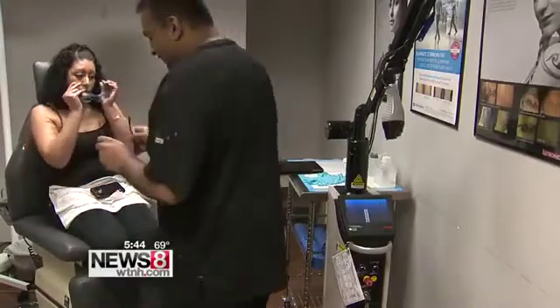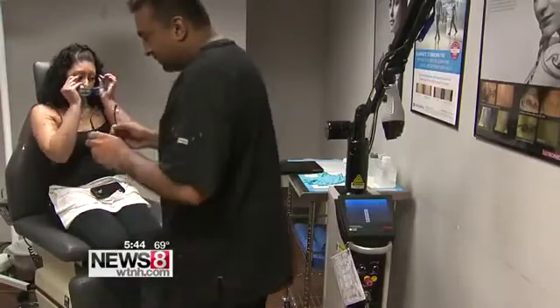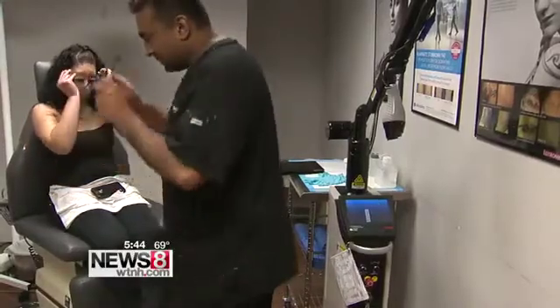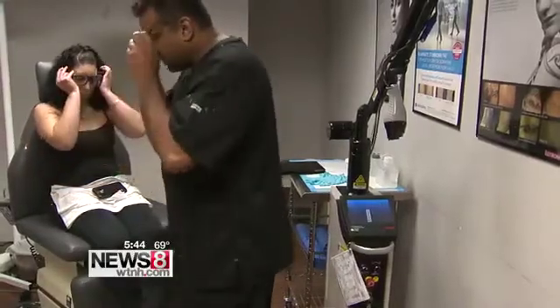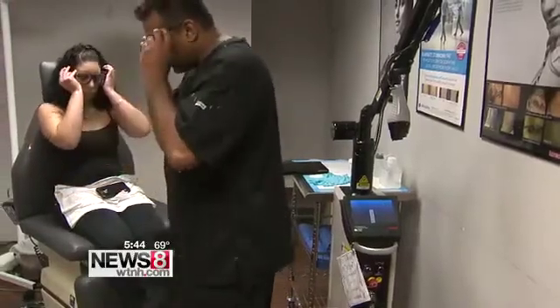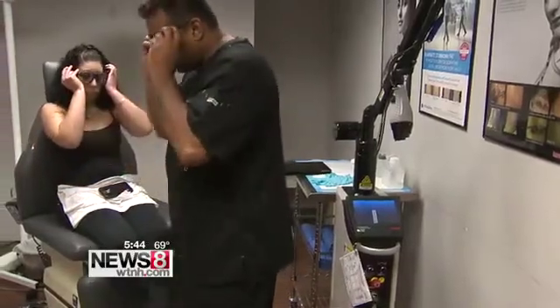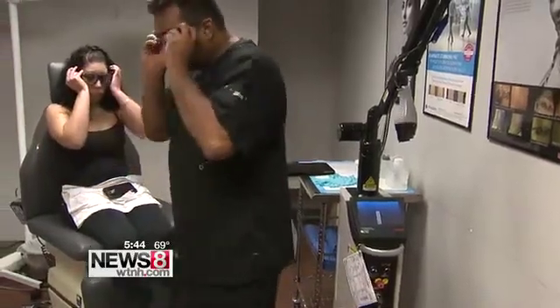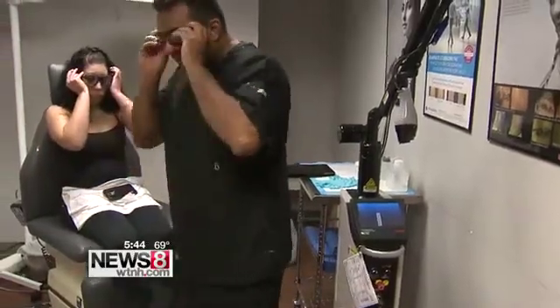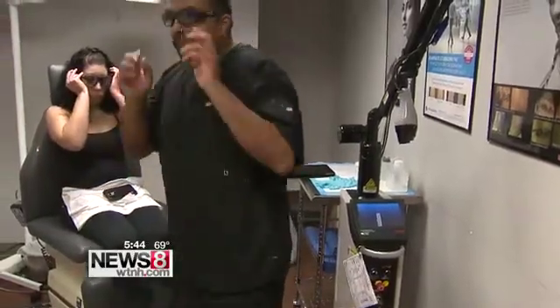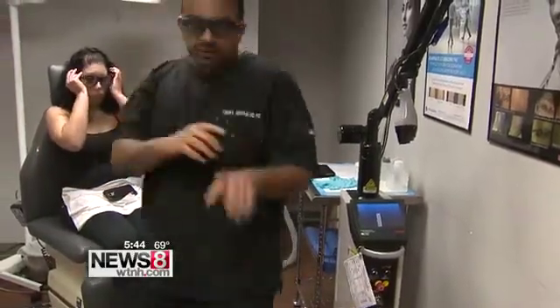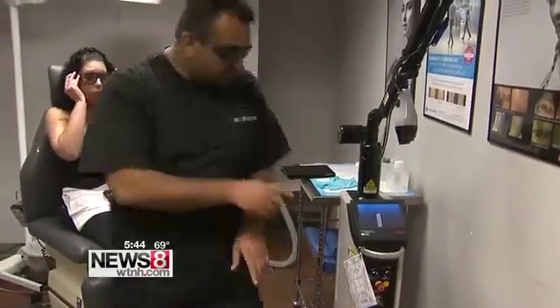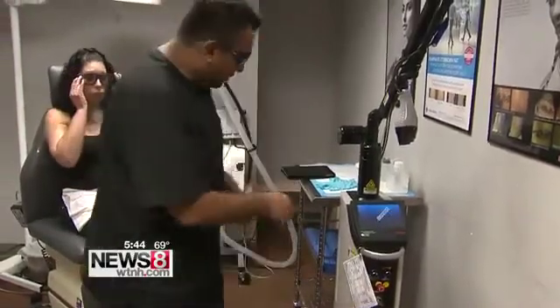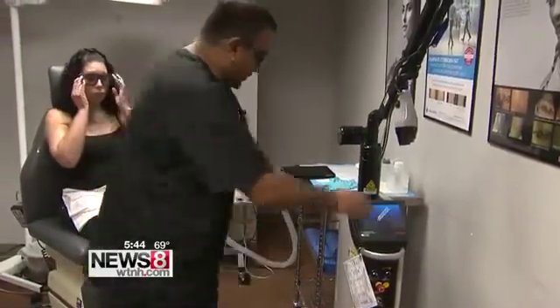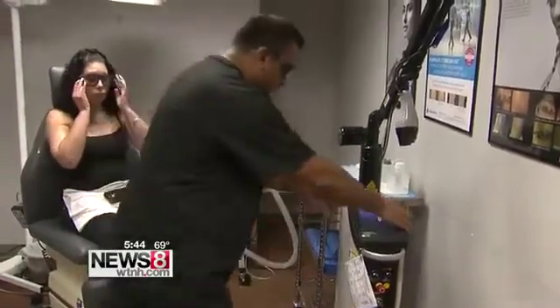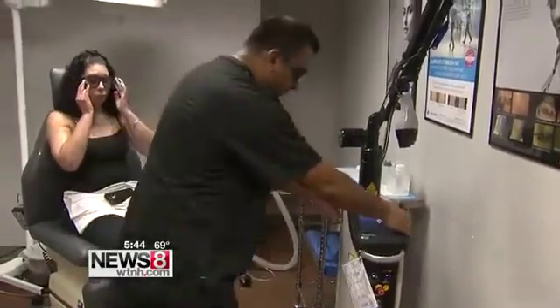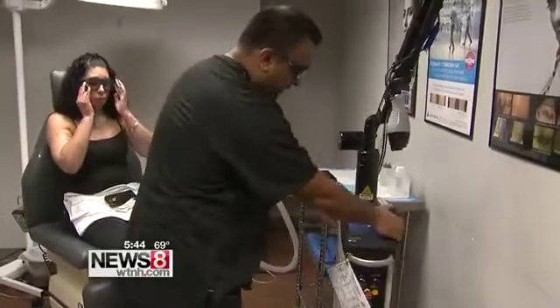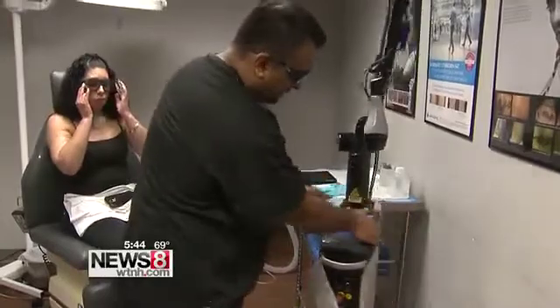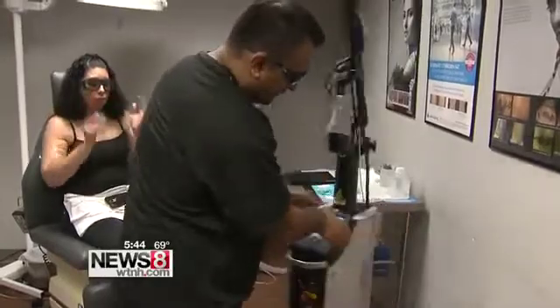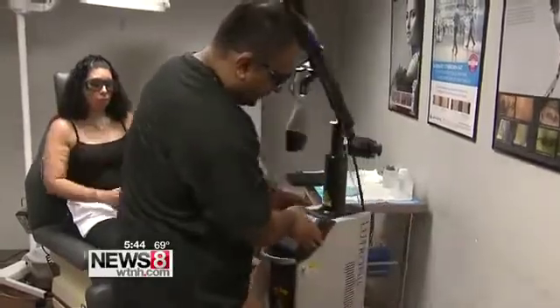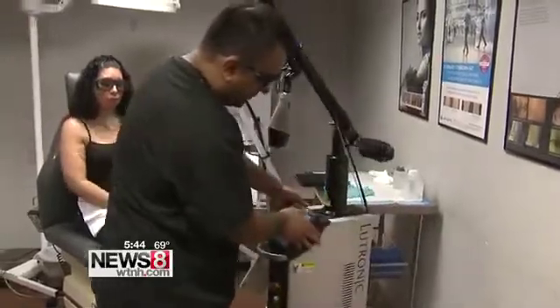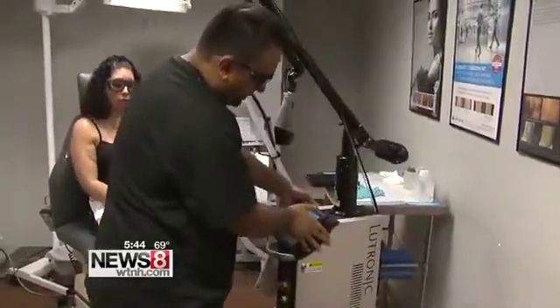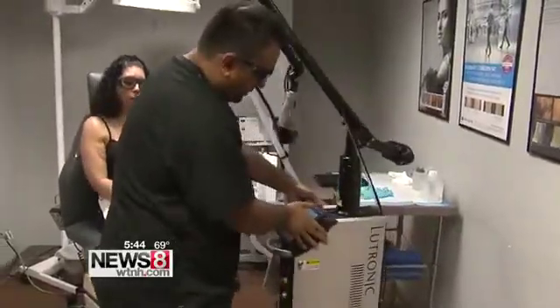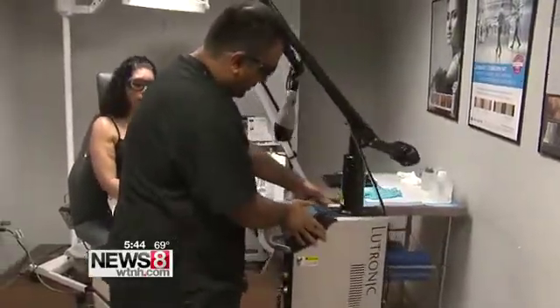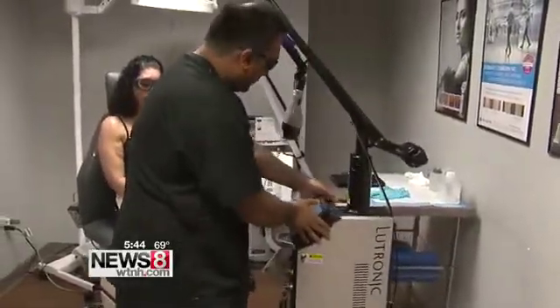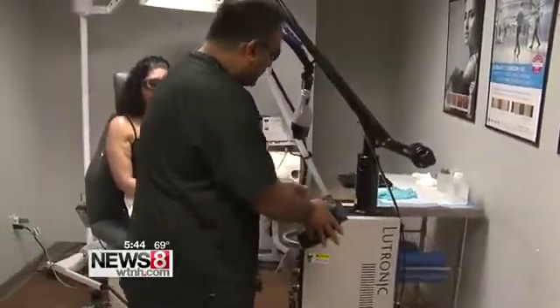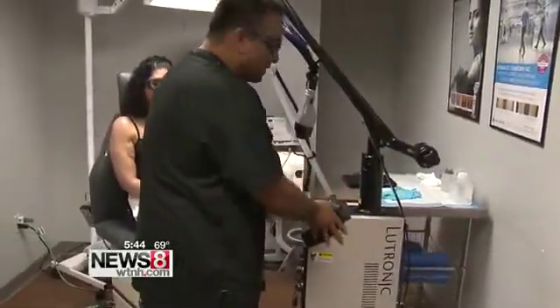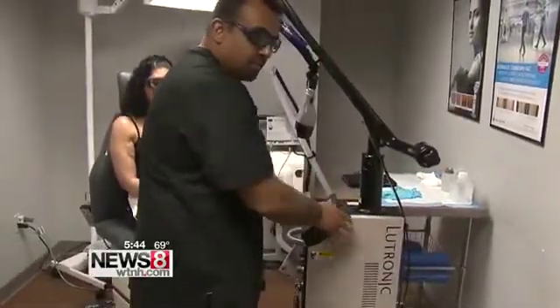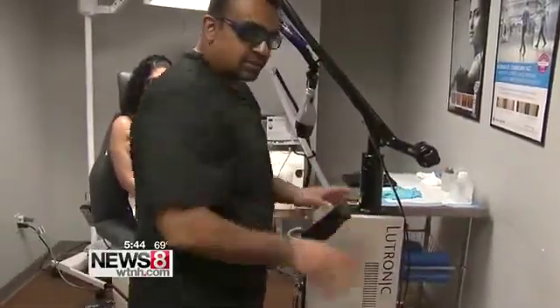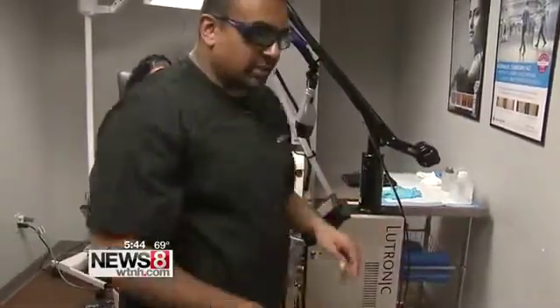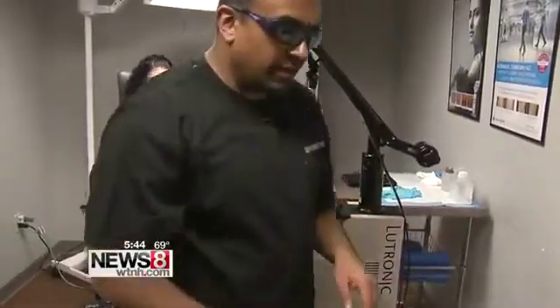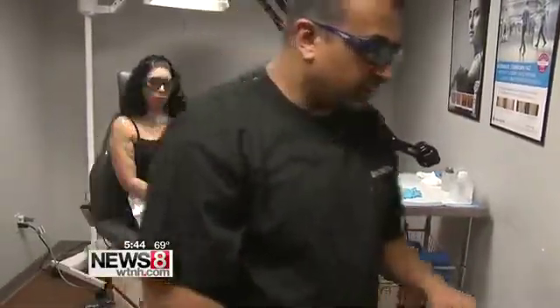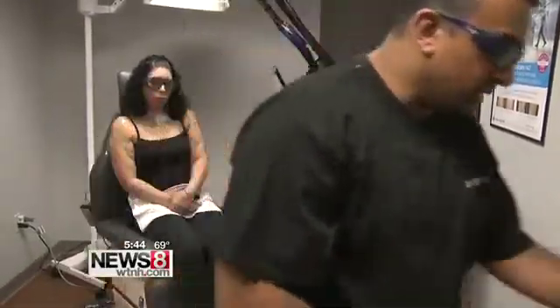Physically and emotionally, you go through a lot. She's getting a lot of help here at Connecticut Skin Institute from dermatologist Dr. Omar Ibrahimi.